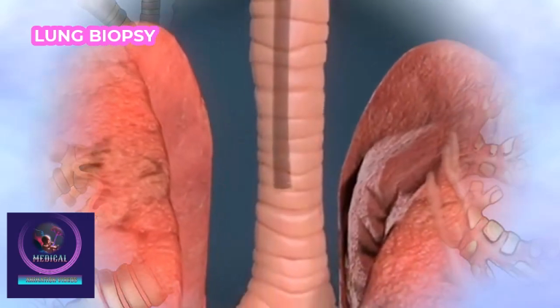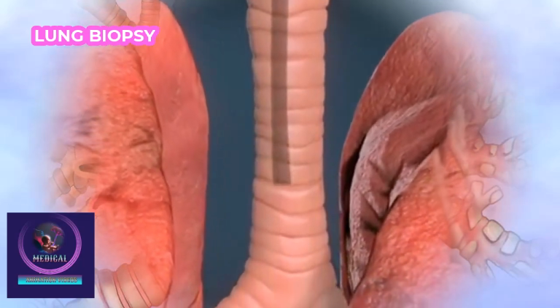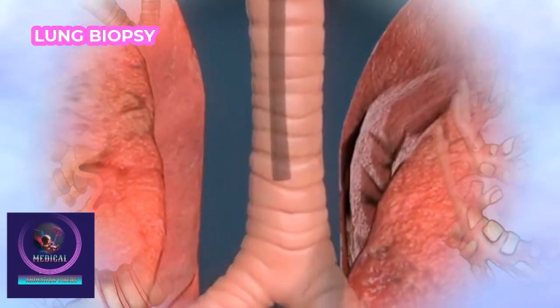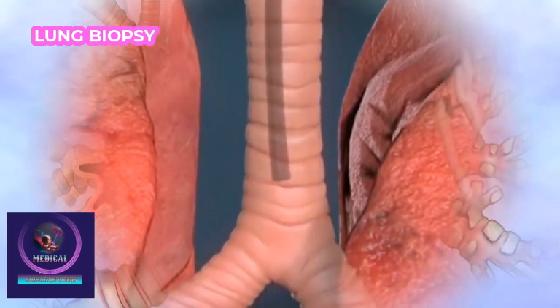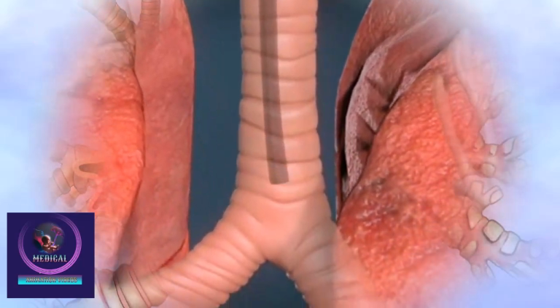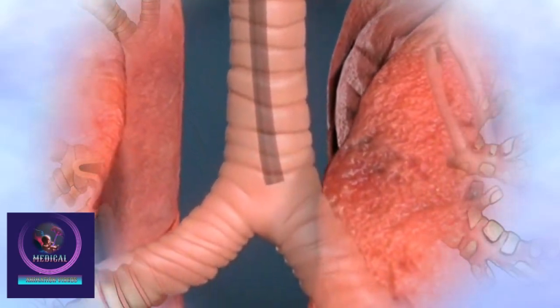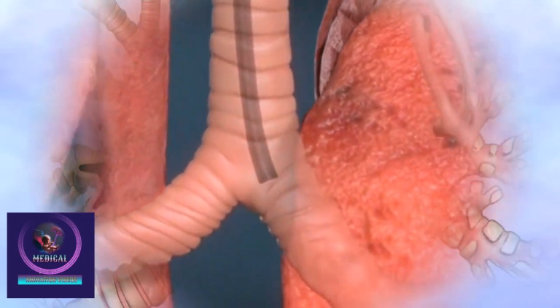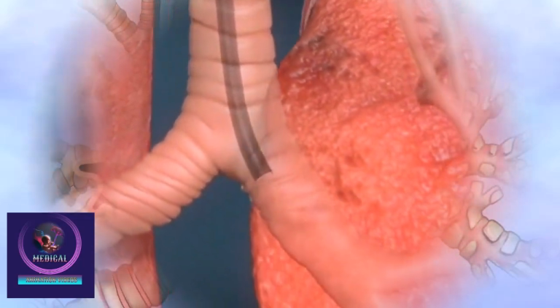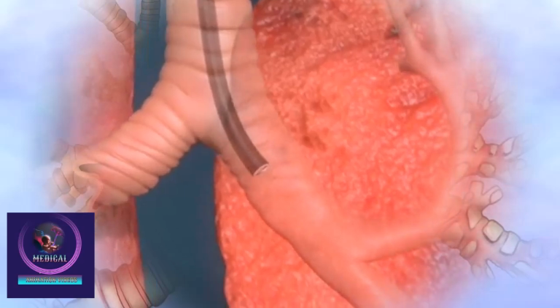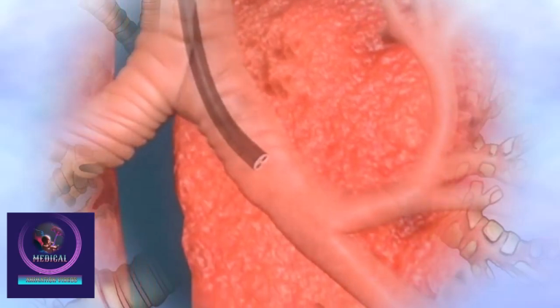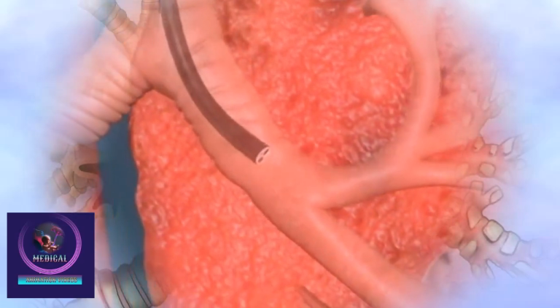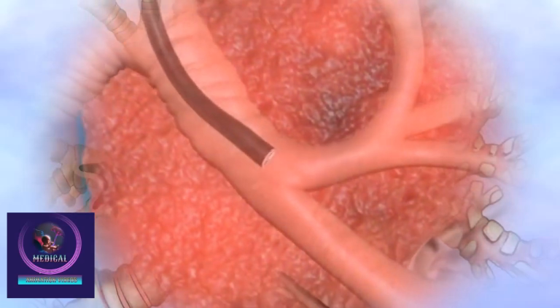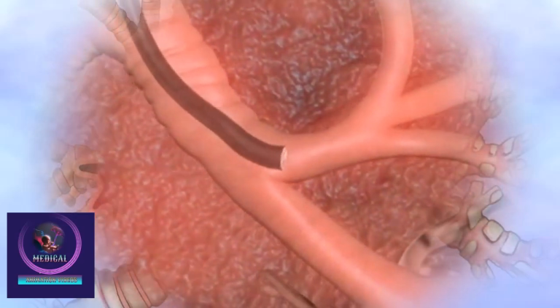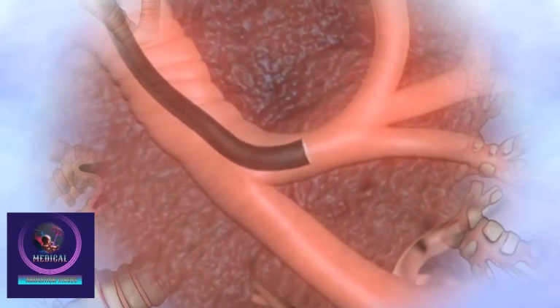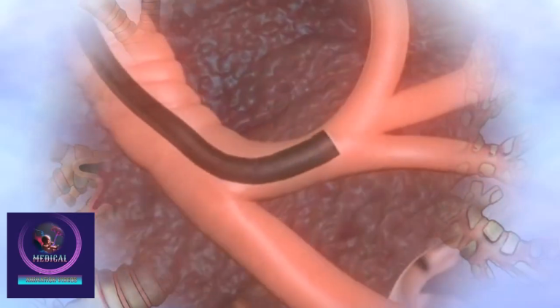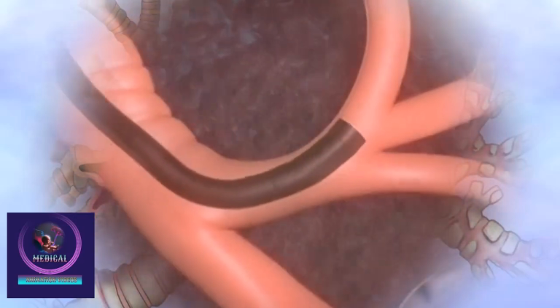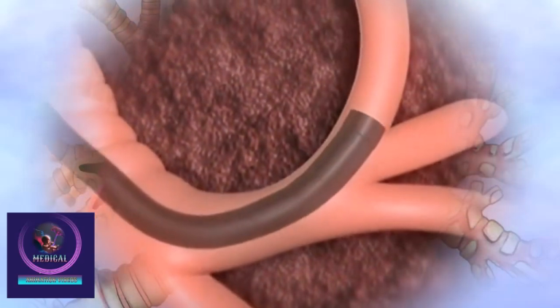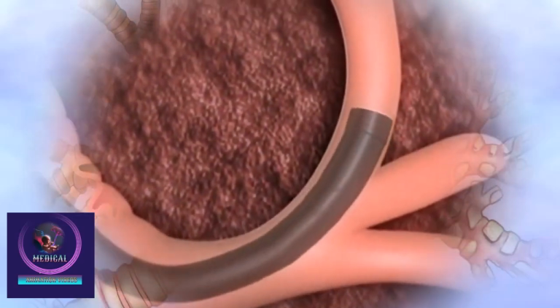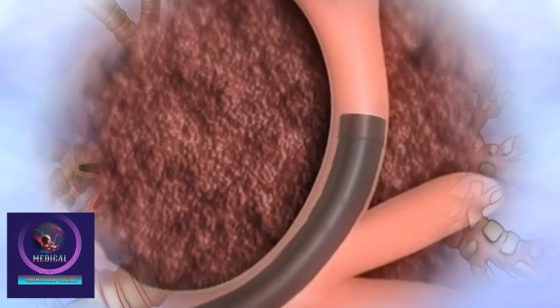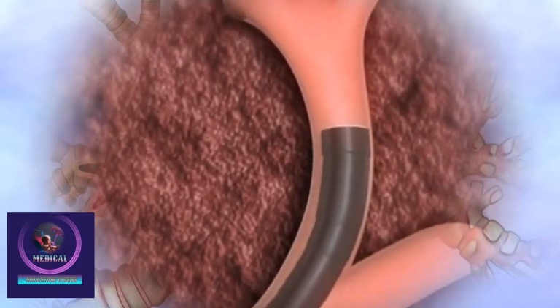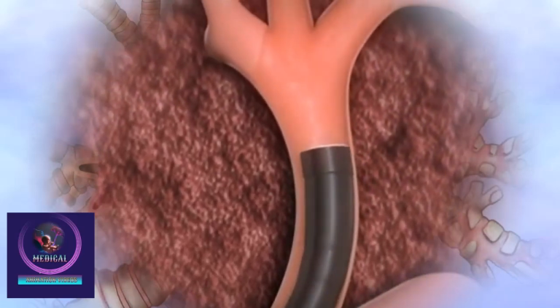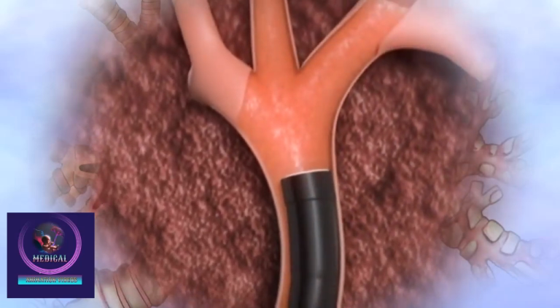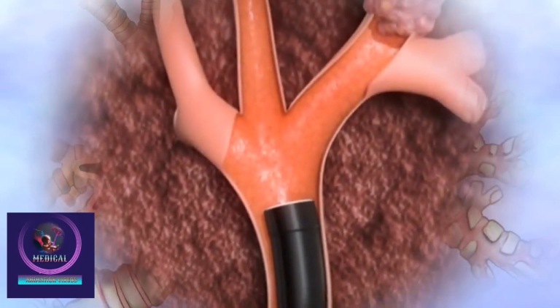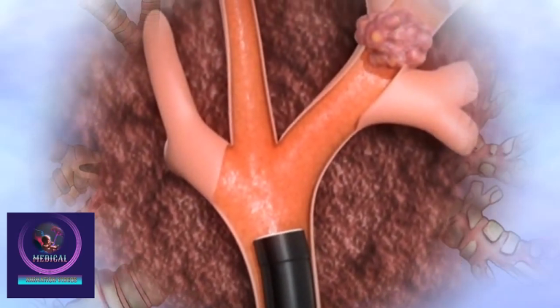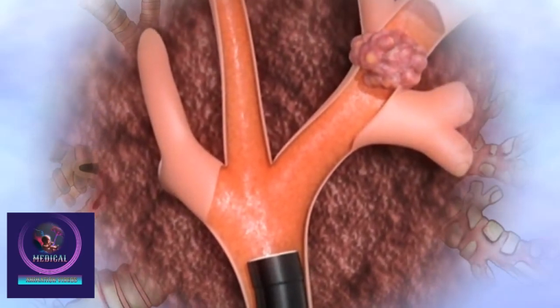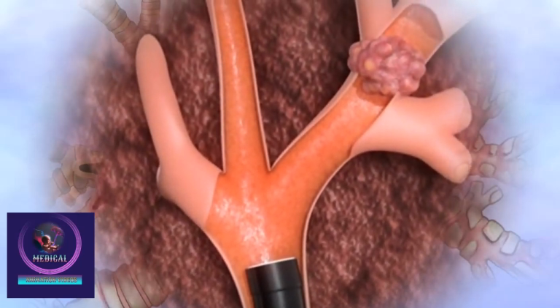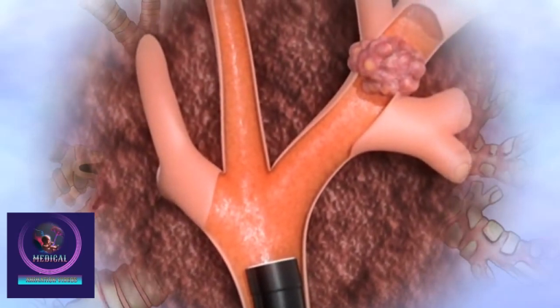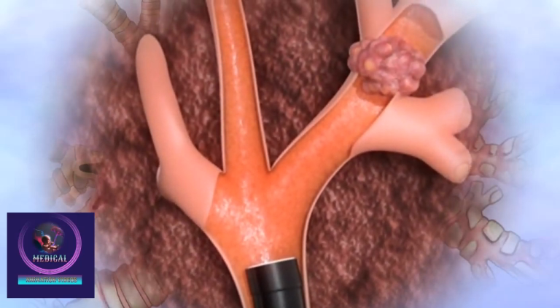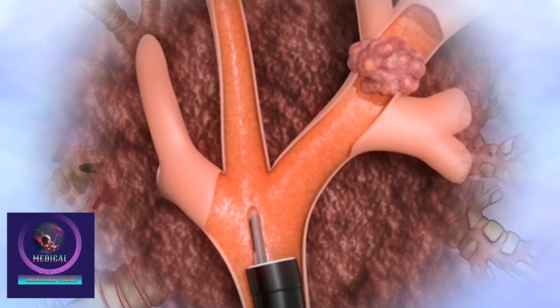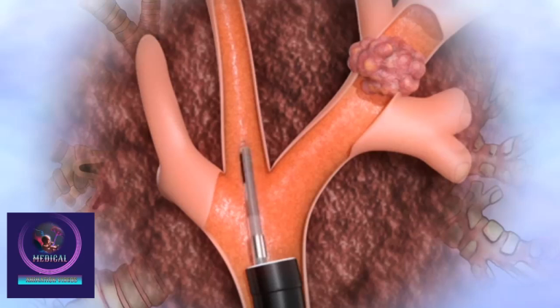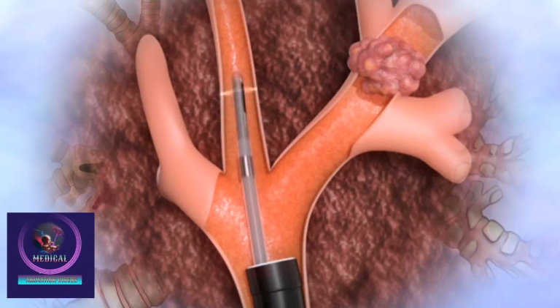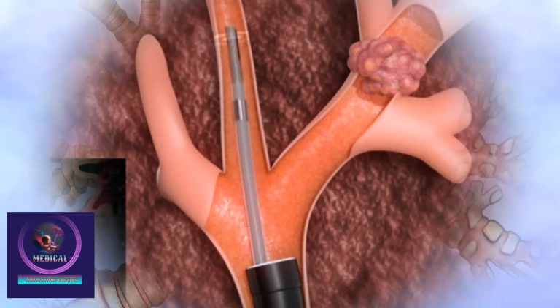A lung biopsy using a guide sheath is a precise, minimally invasive procedure for diagnosing lung diseases. The process starts with patient evaluation, obtaining informed consent, and fasting.